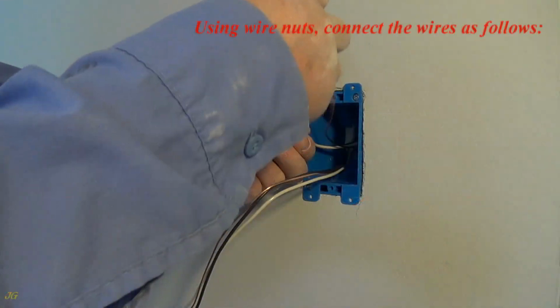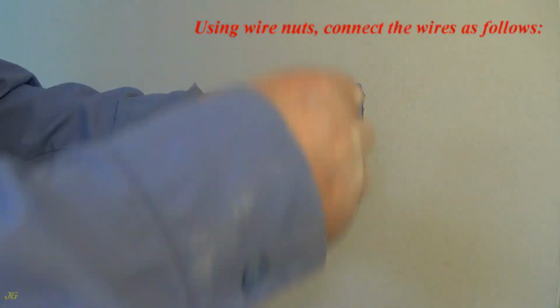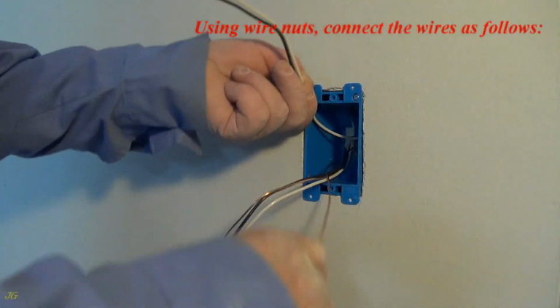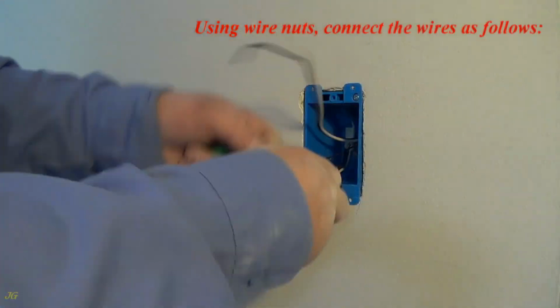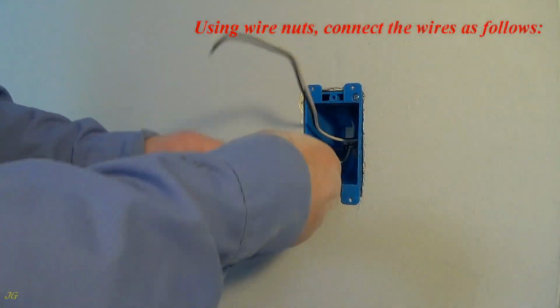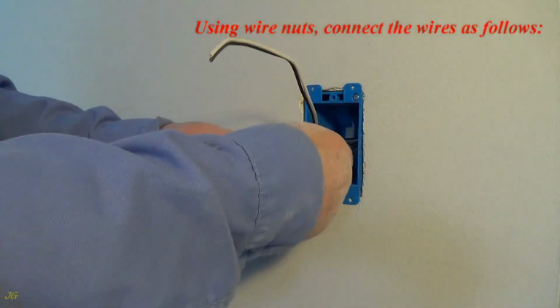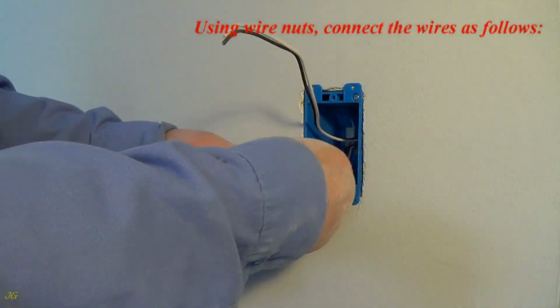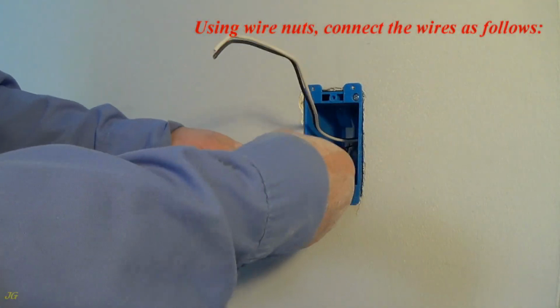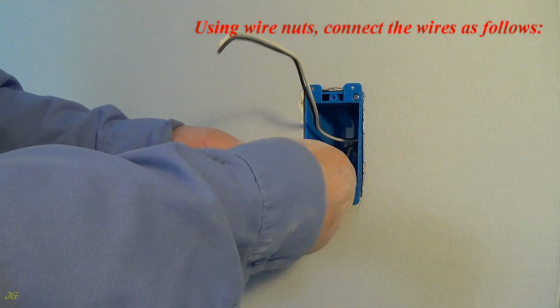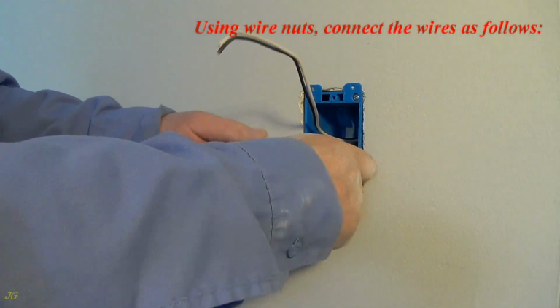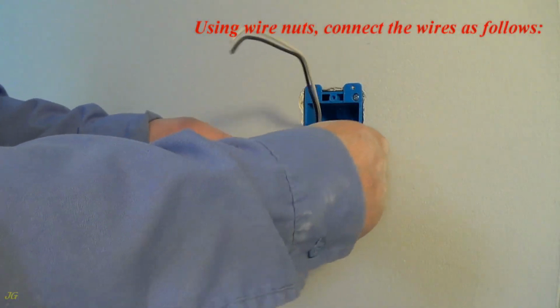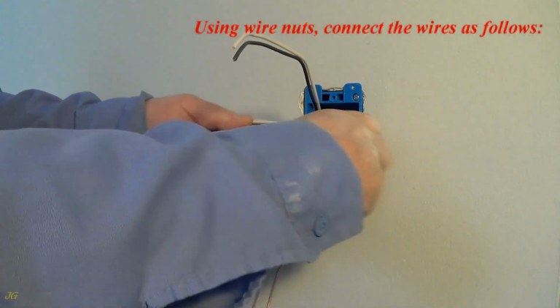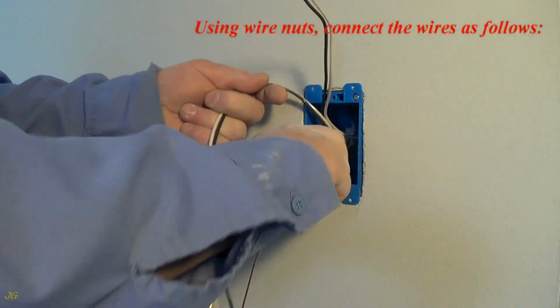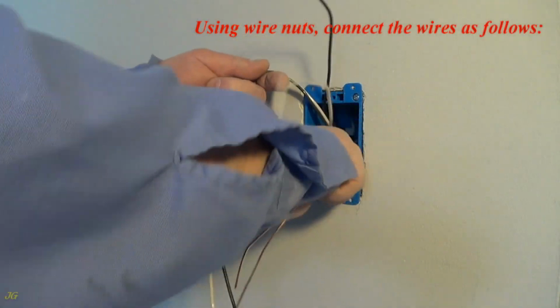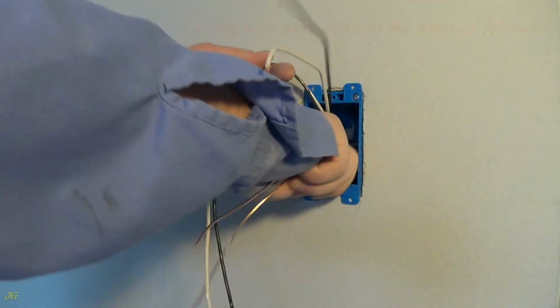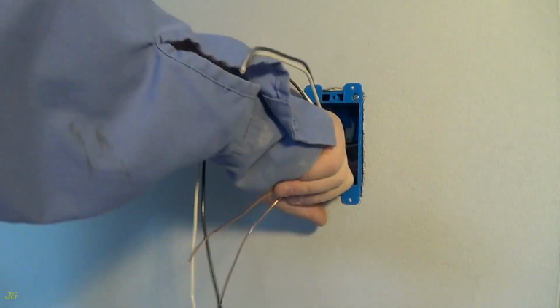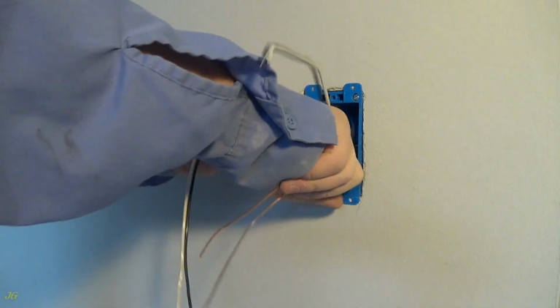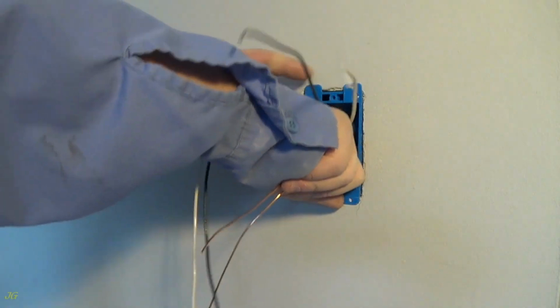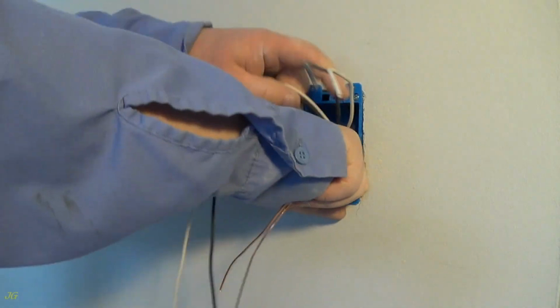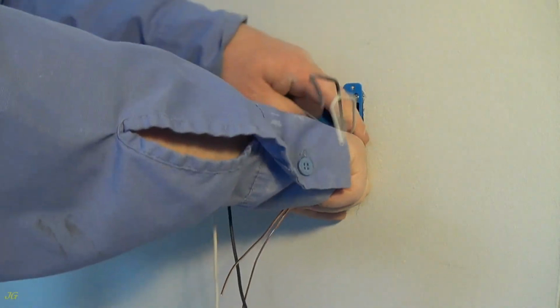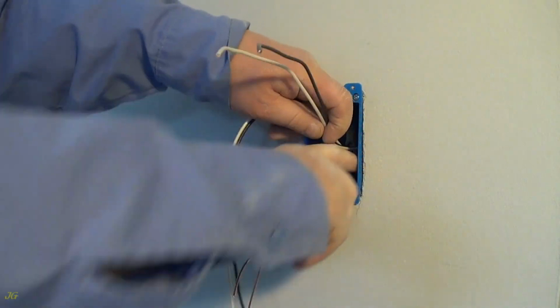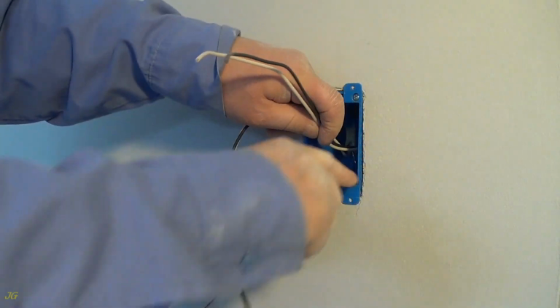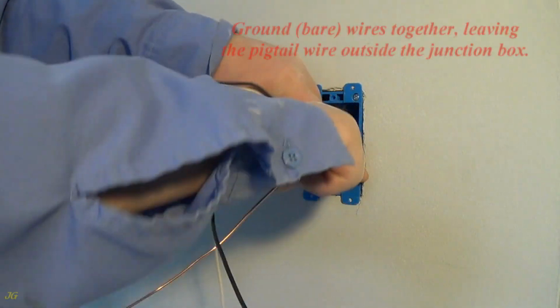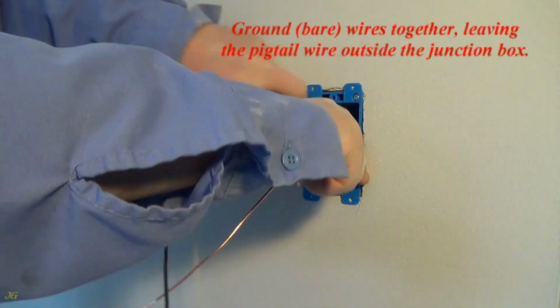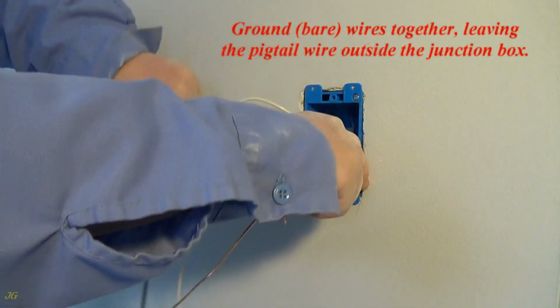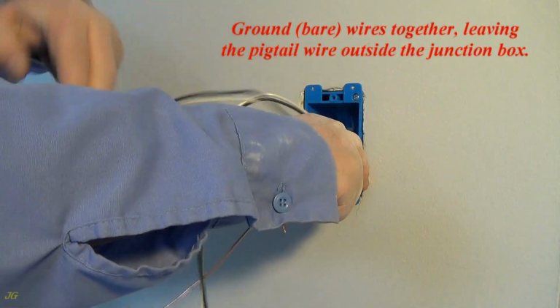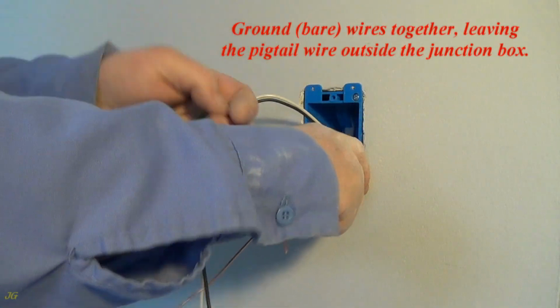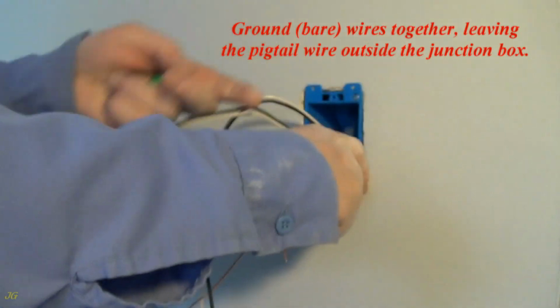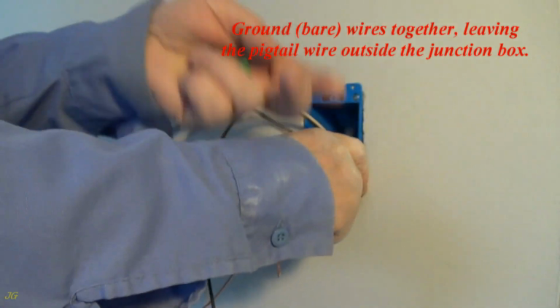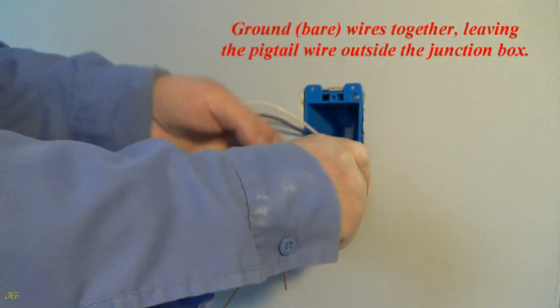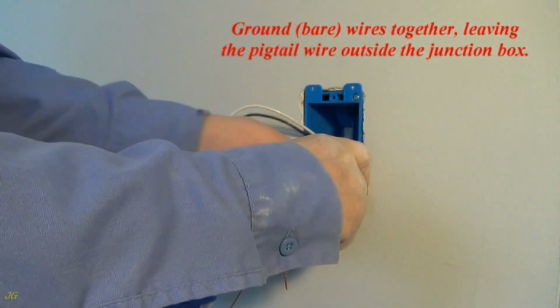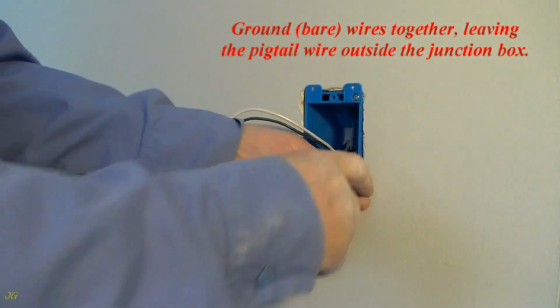Using wire nuts, connect the wires as follows. Ground: connect the bare ground wires together.